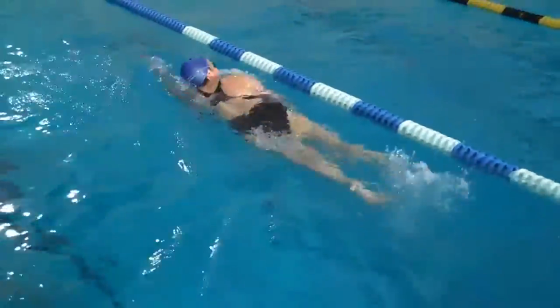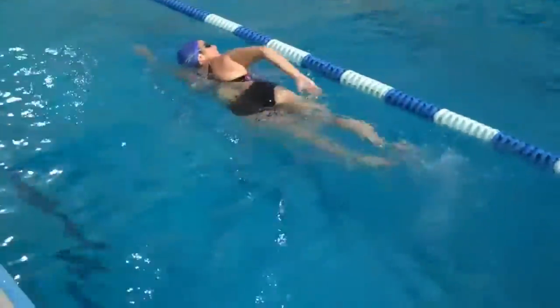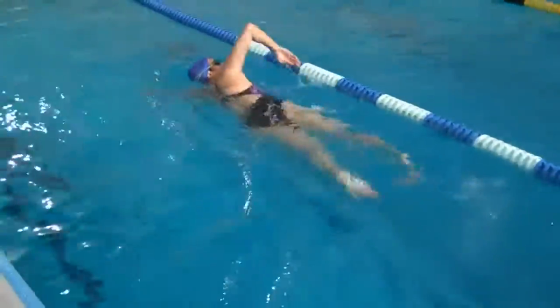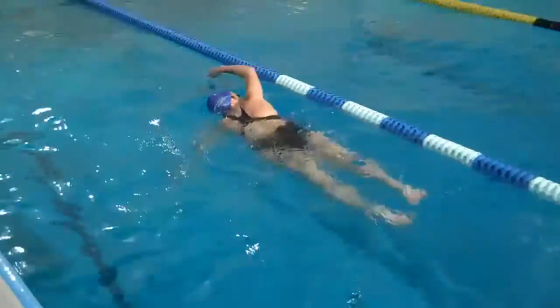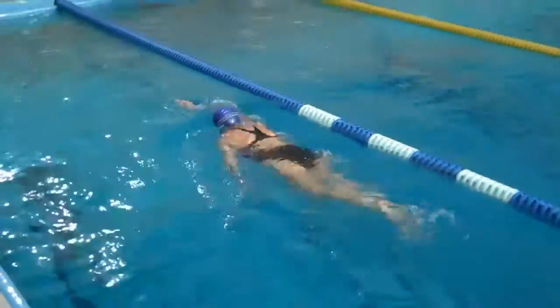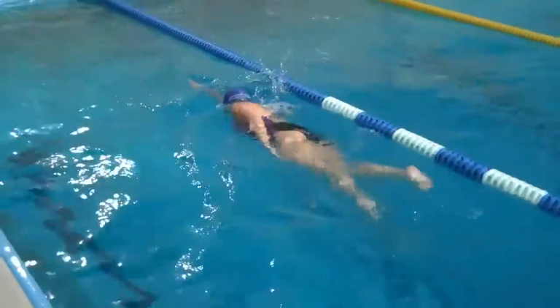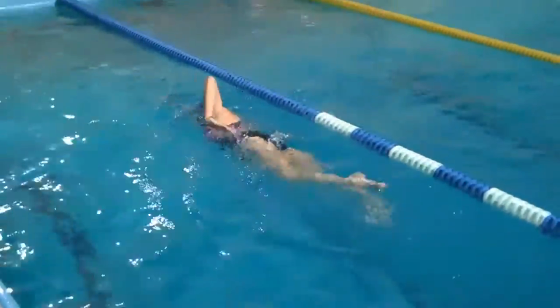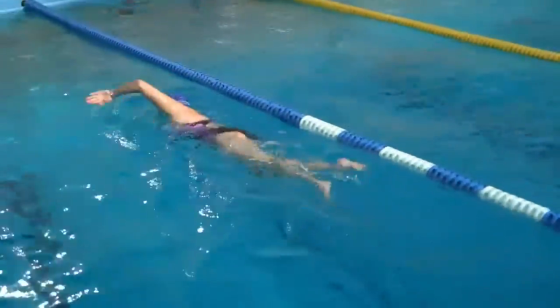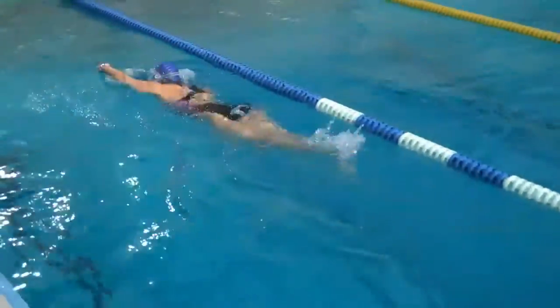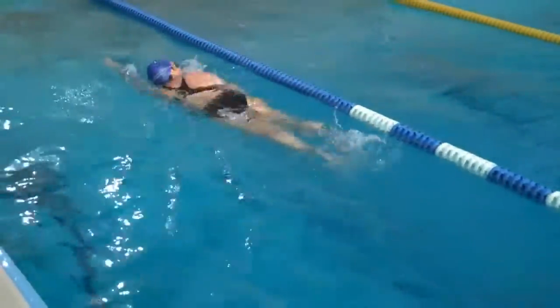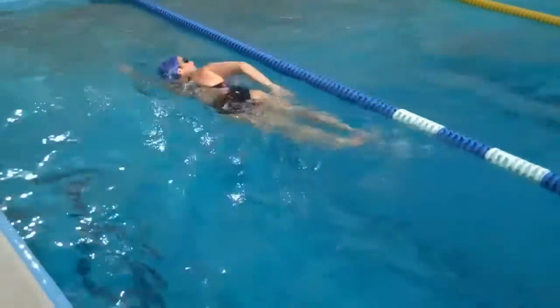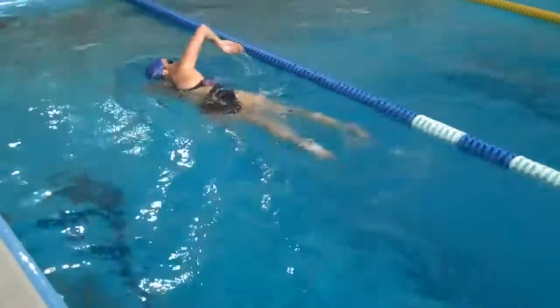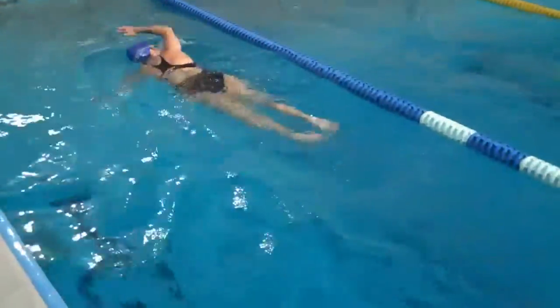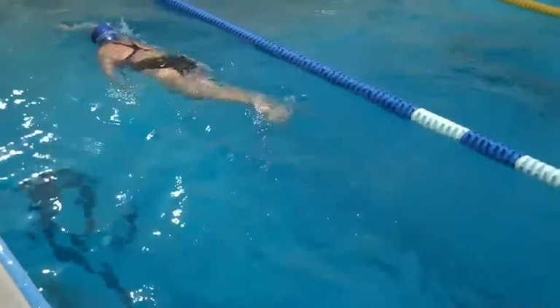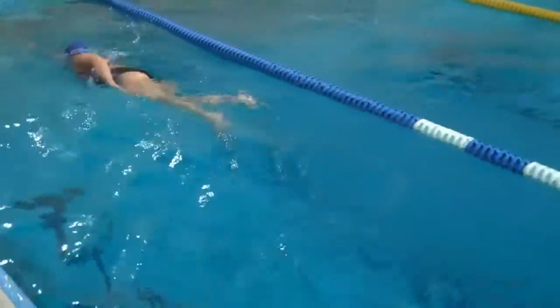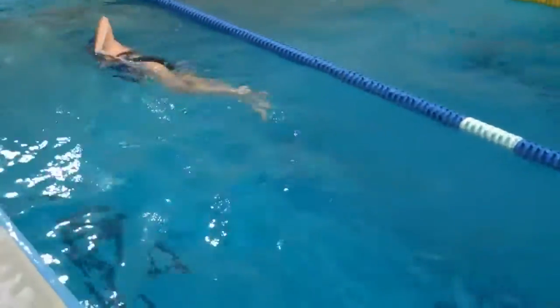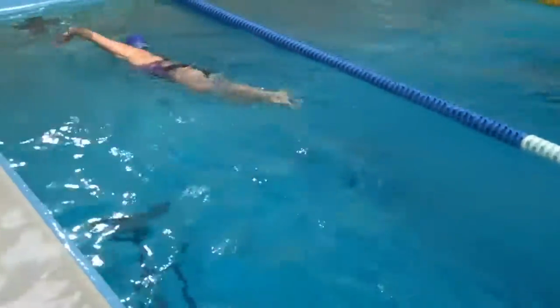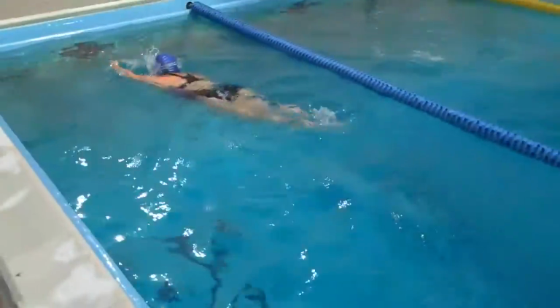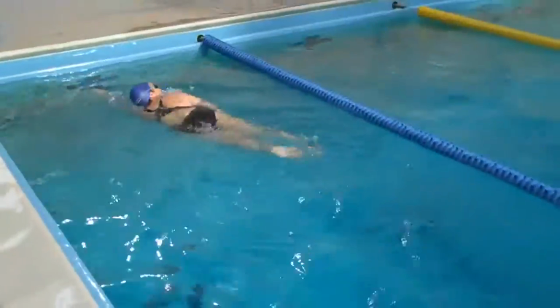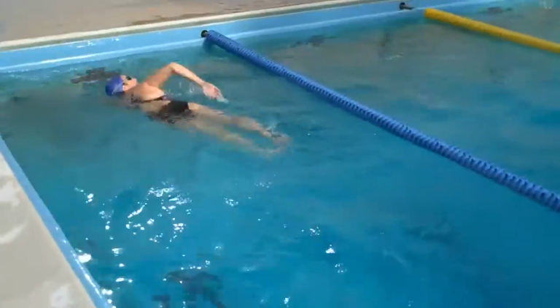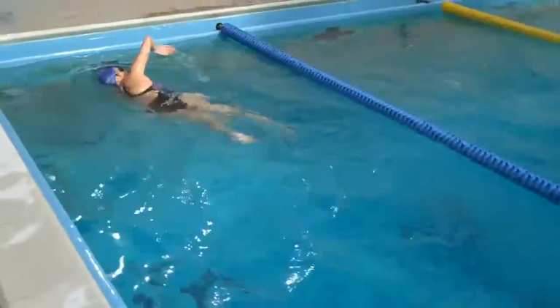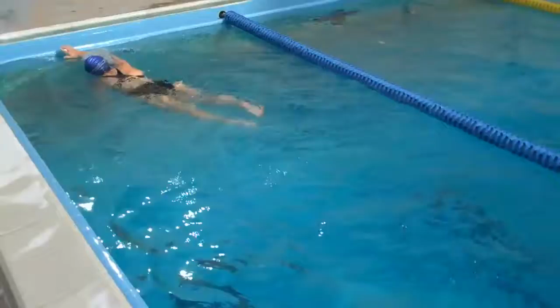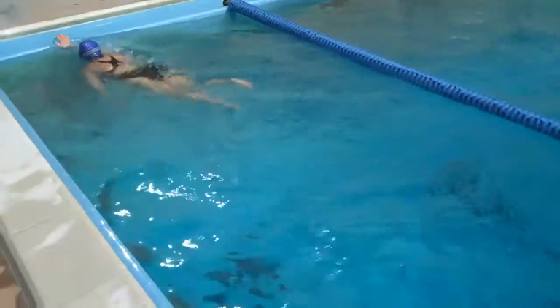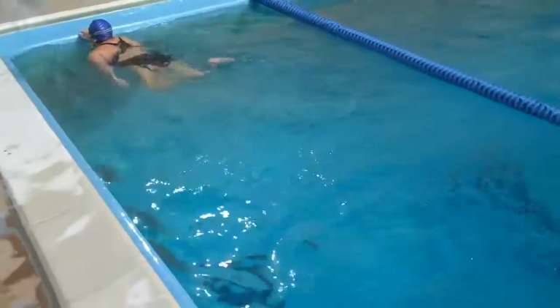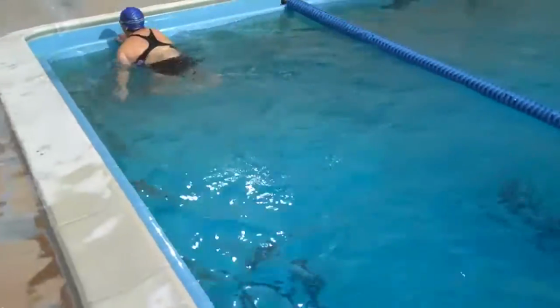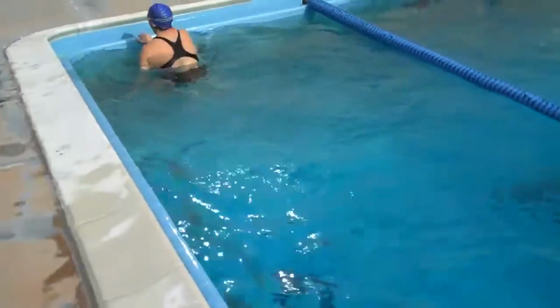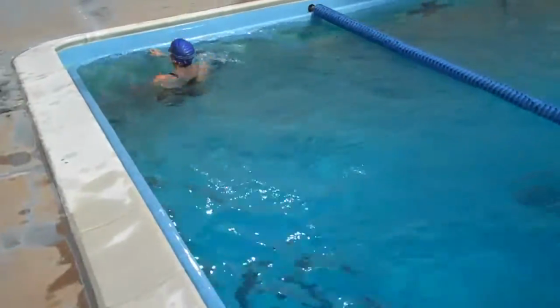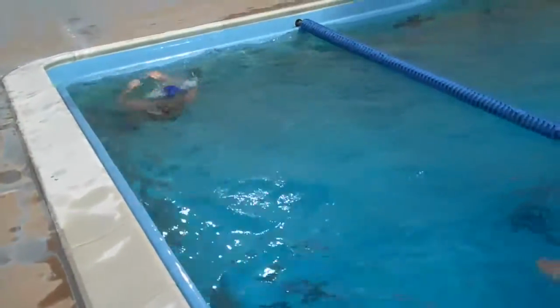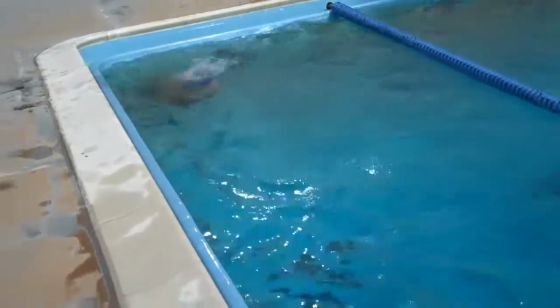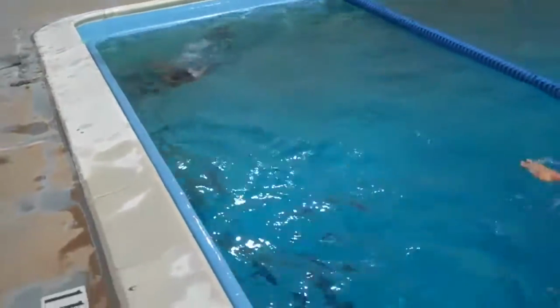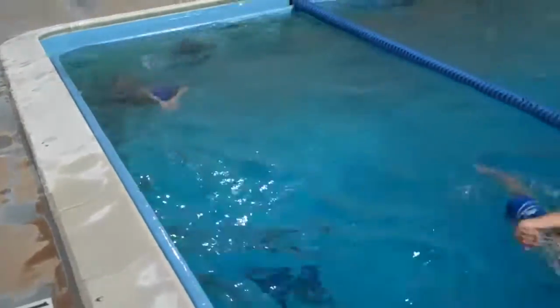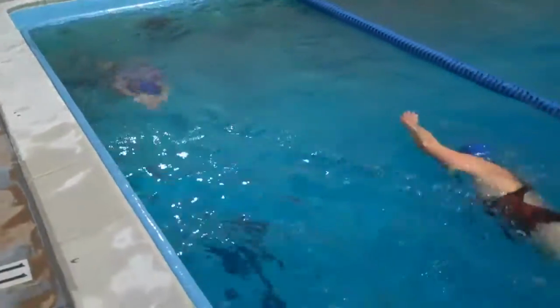The only suggestion has to do with when your hands are going down in the water — they're crossing way over. One of them is crossing pretty far over in front of your body.